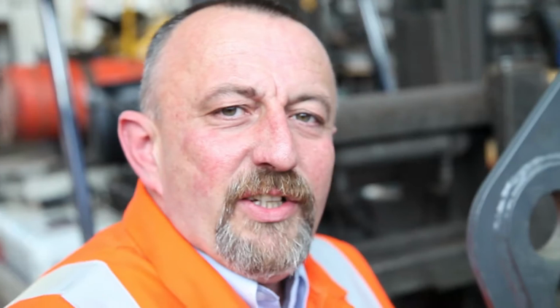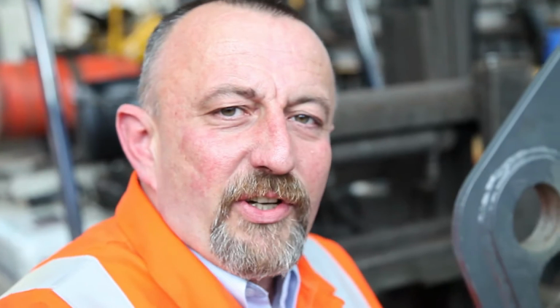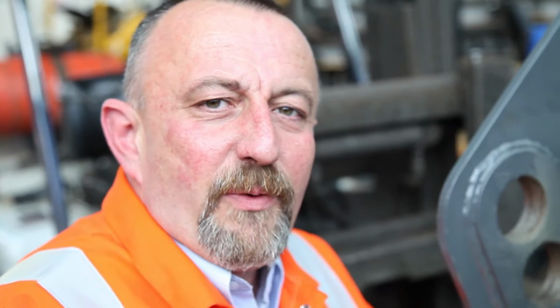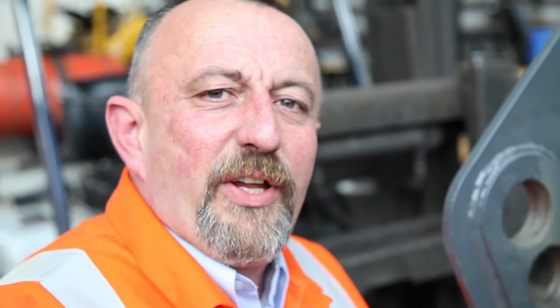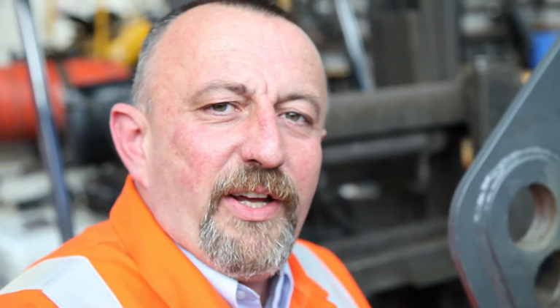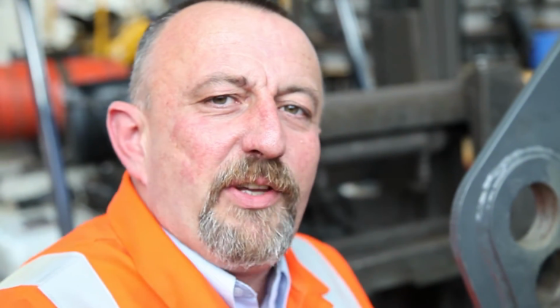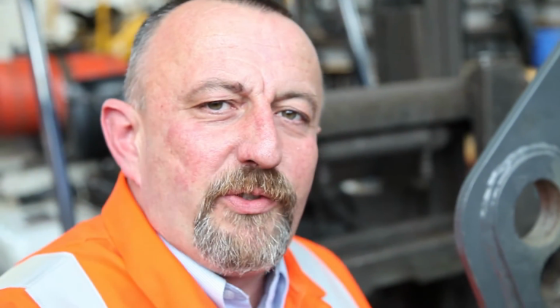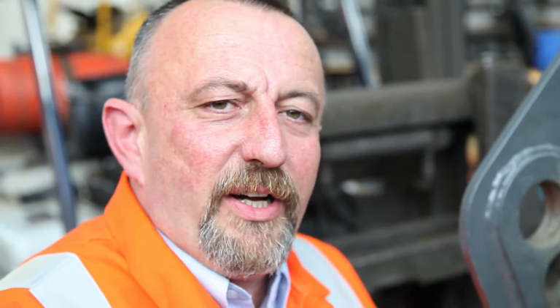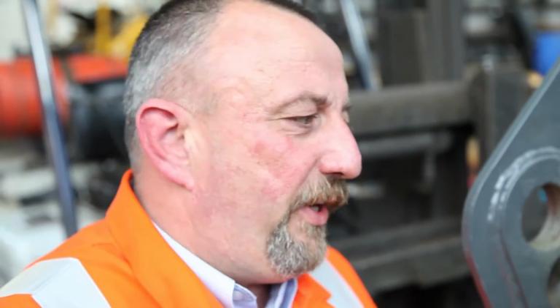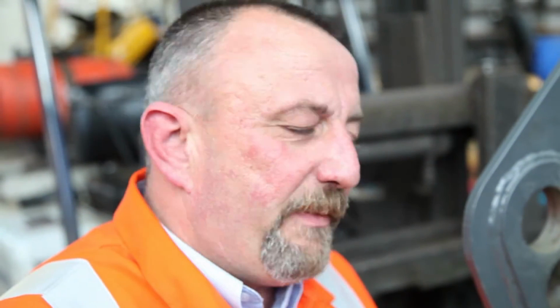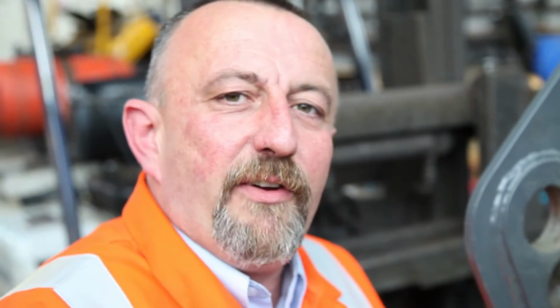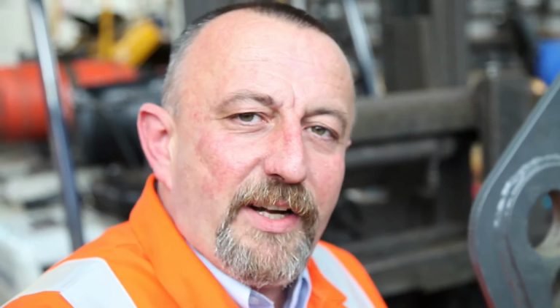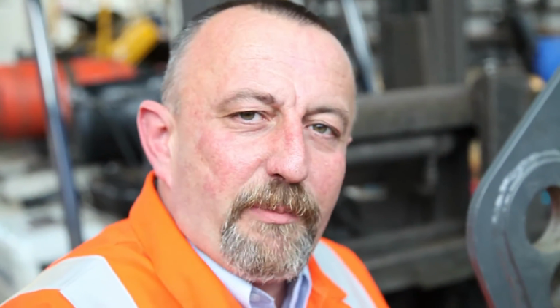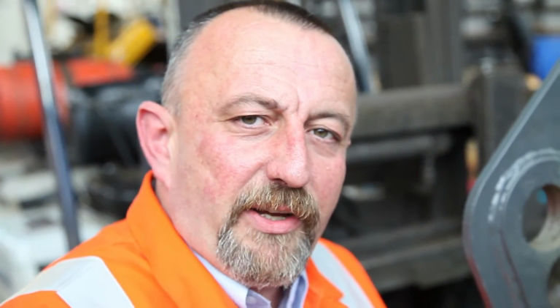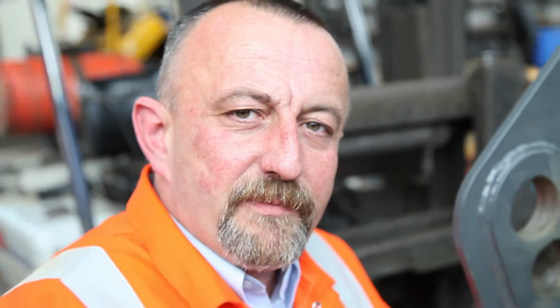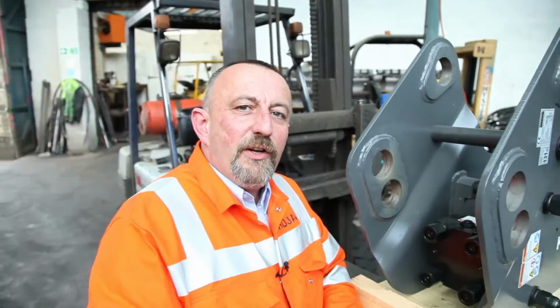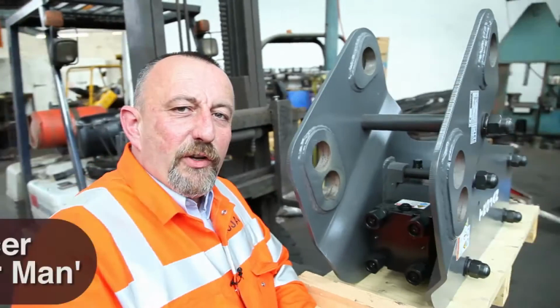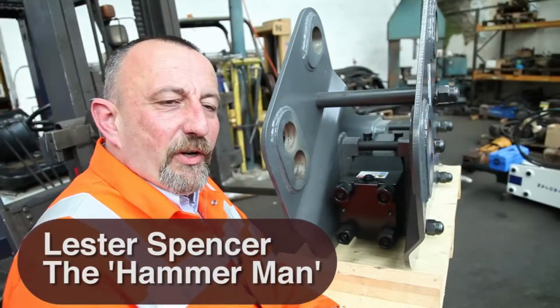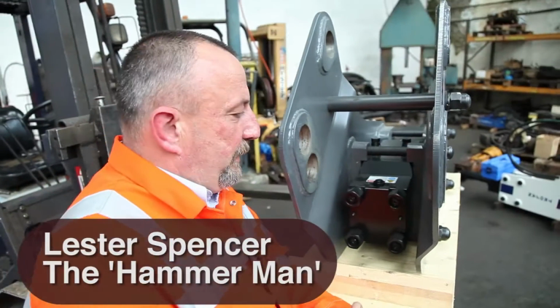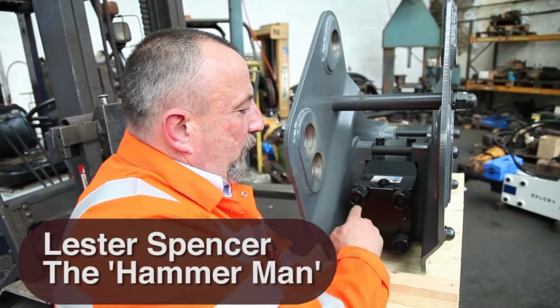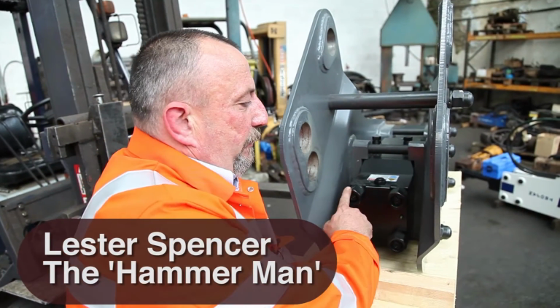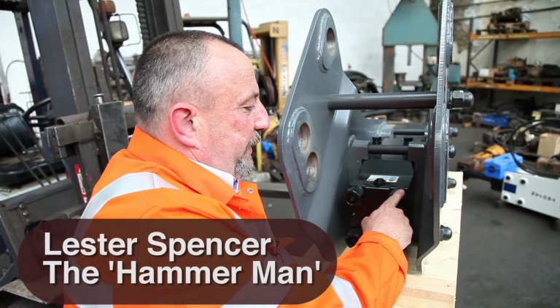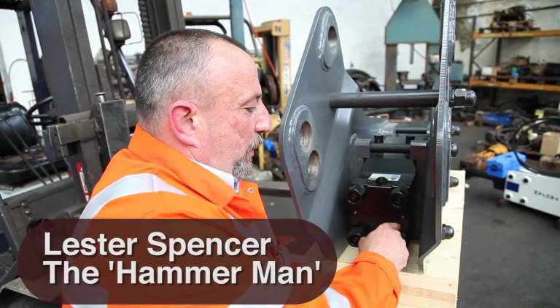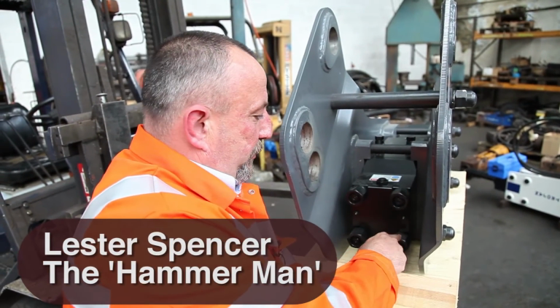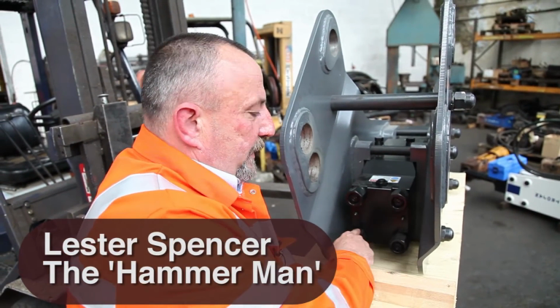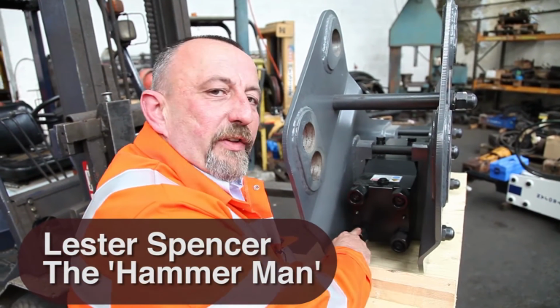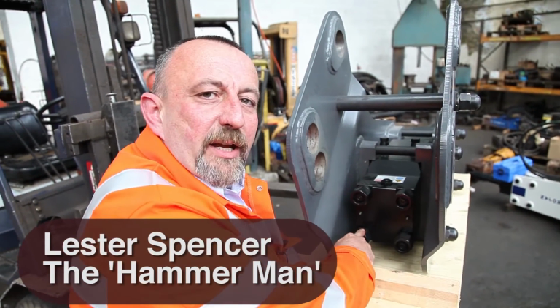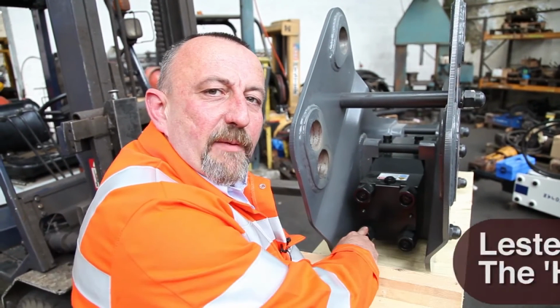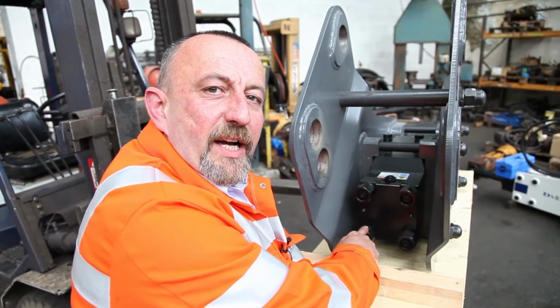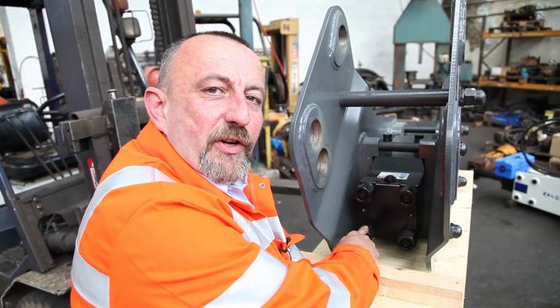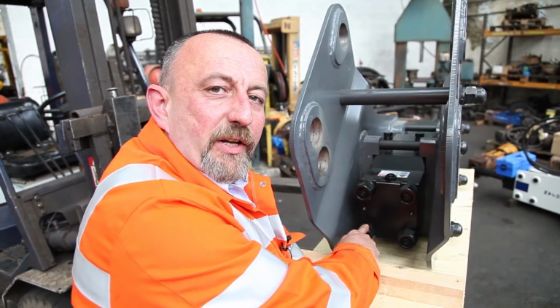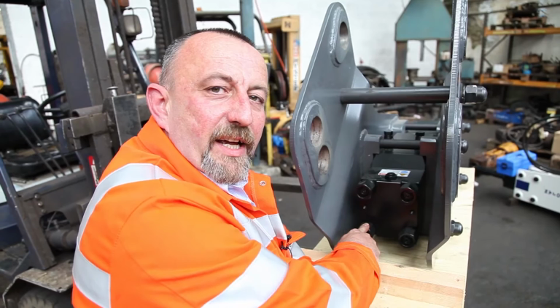We're going to give you a simple tour of the anatomy of a hydraulic breaker. First of all, we have the four tie bolts. These keep the hammer nice and compressed together.